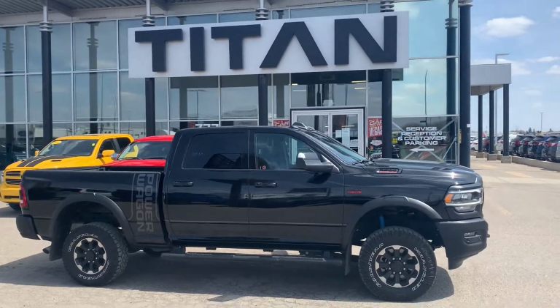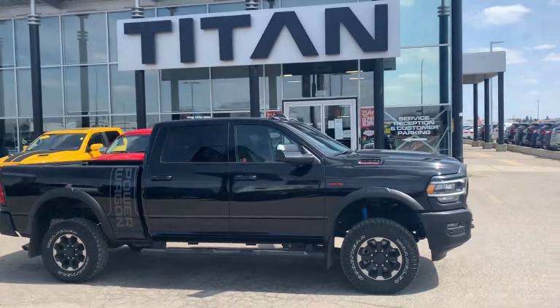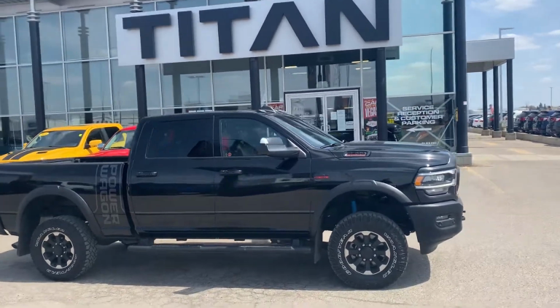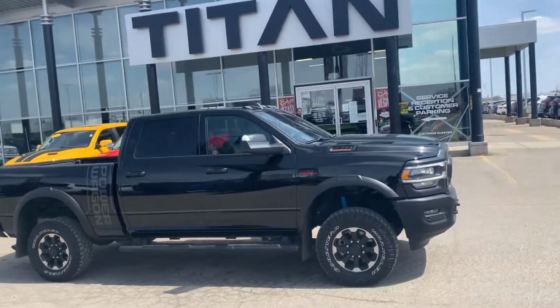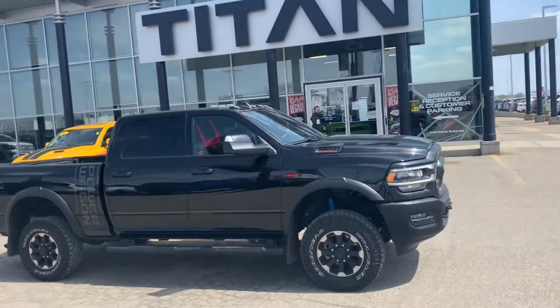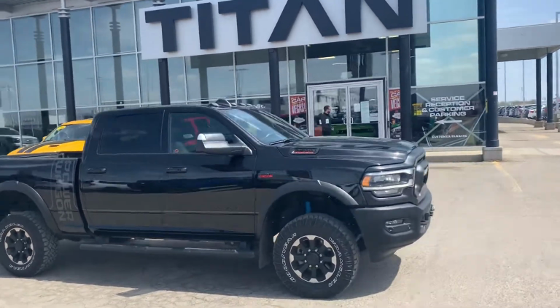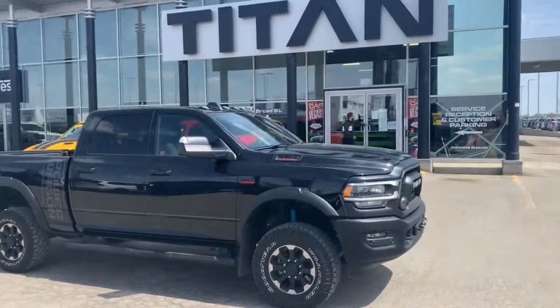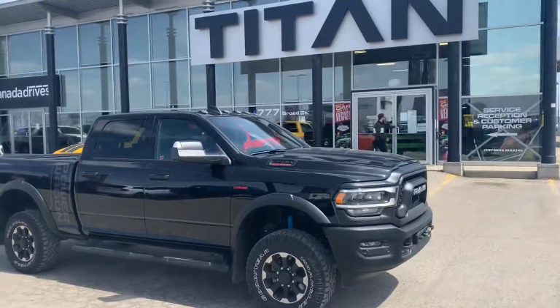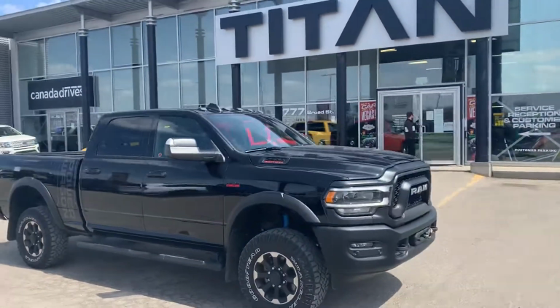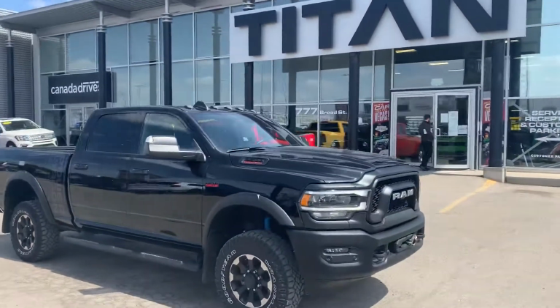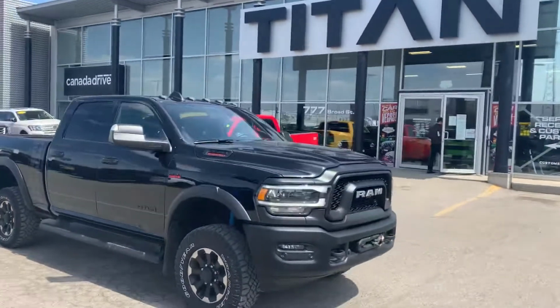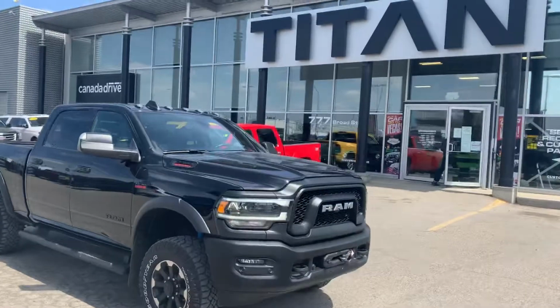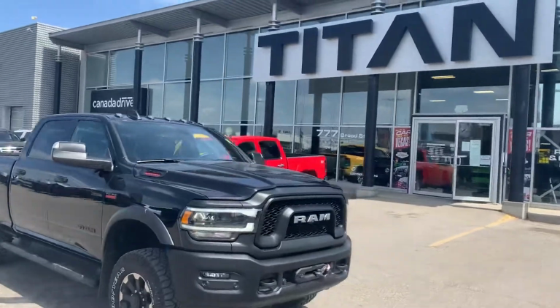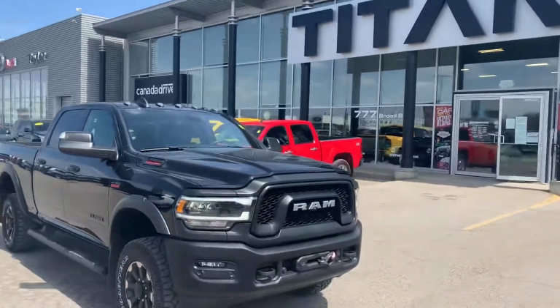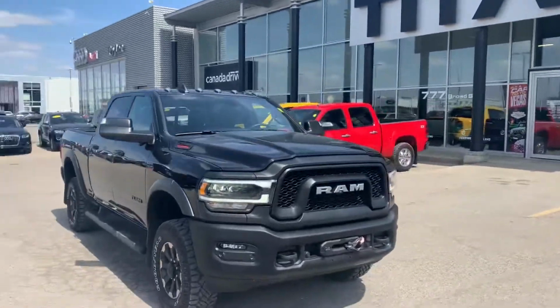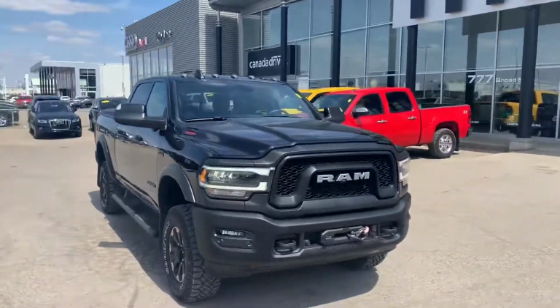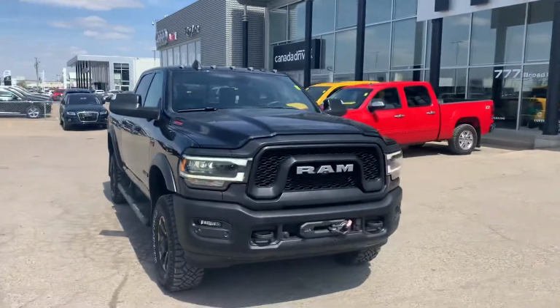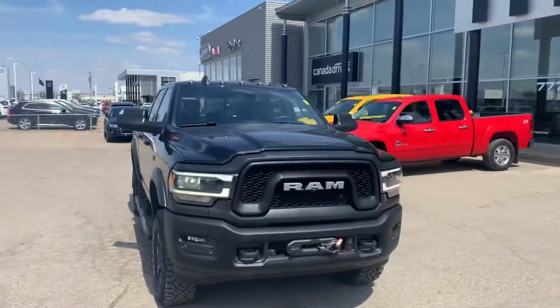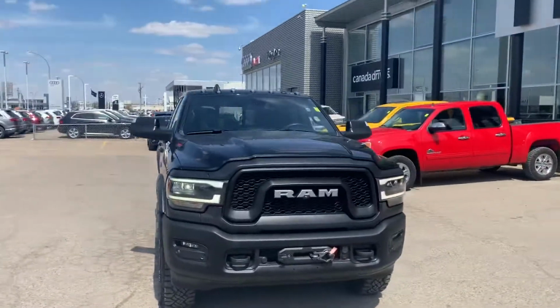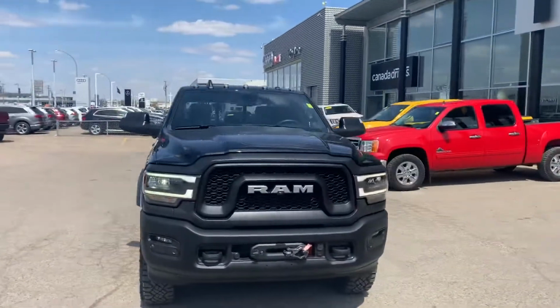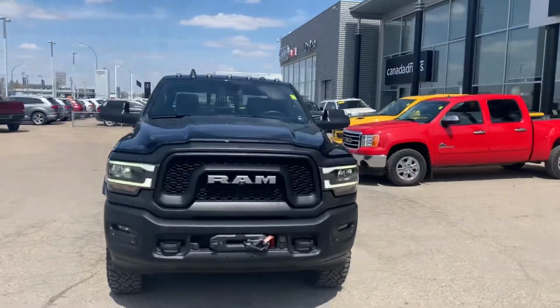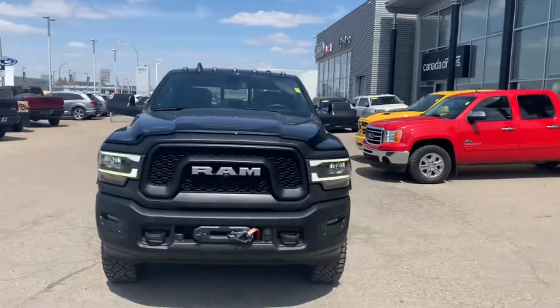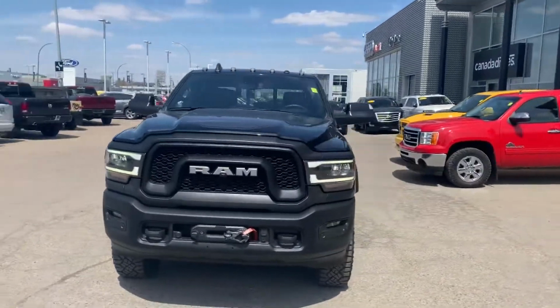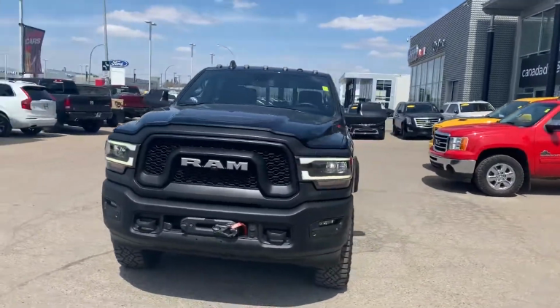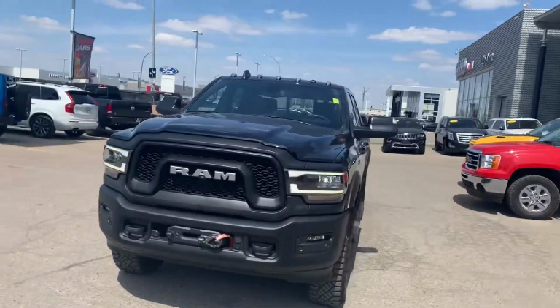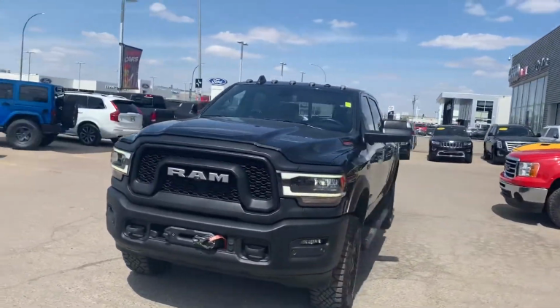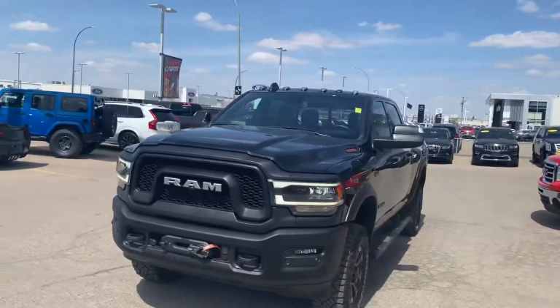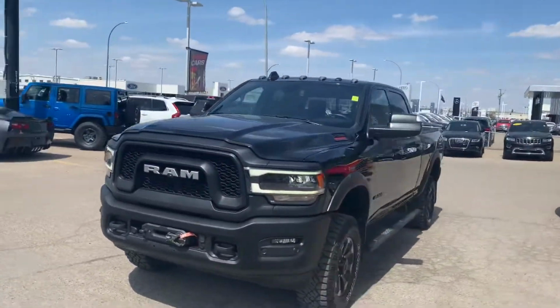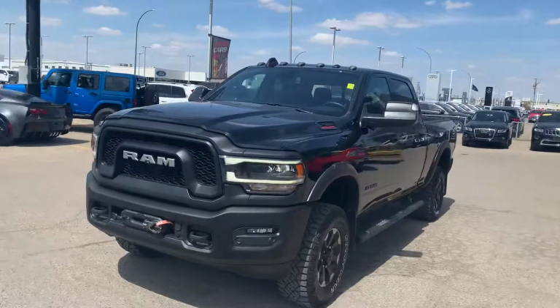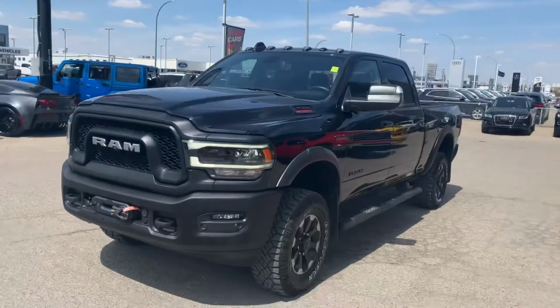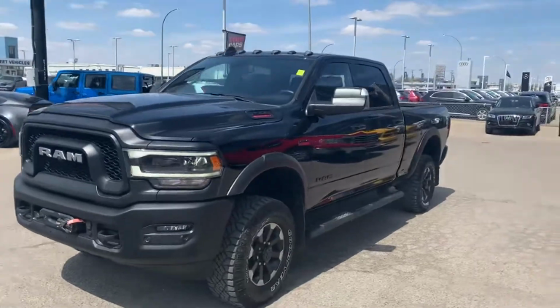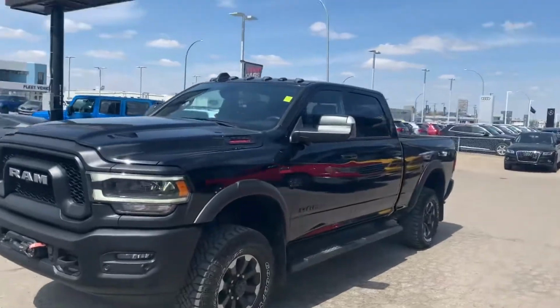Hey, it's Titan Automotive here. Just wanted to show you how beautiful this Power Wagon is. I know you're chatting with my manager Devin there — I'm one of the other managers, Mike. I wanted to get this bad boy cleaned up so you could see it like you're here in person.